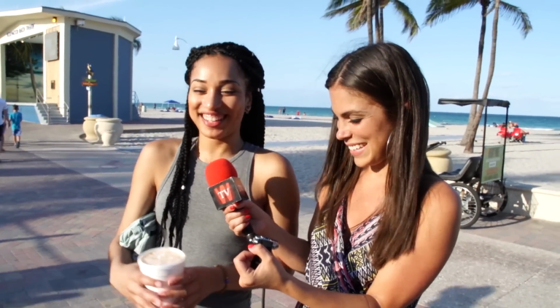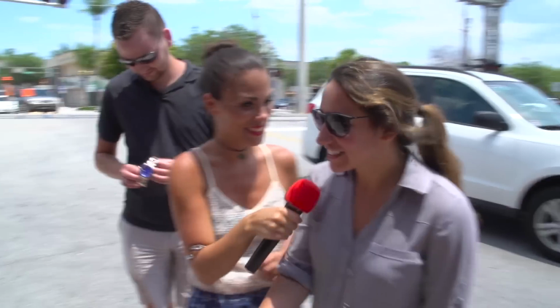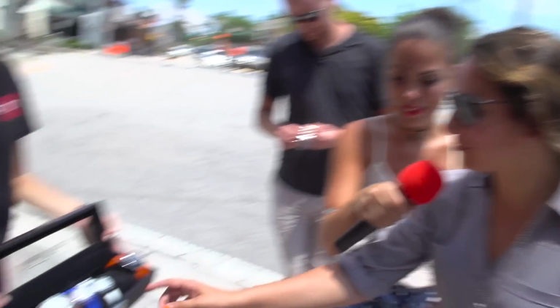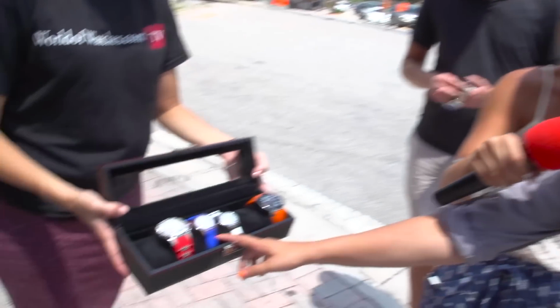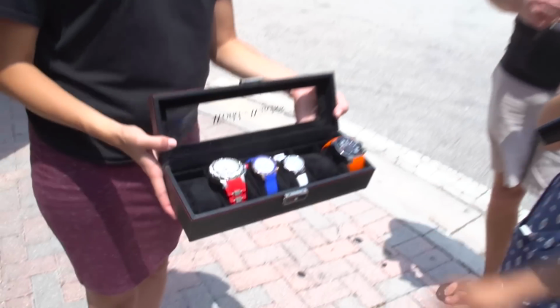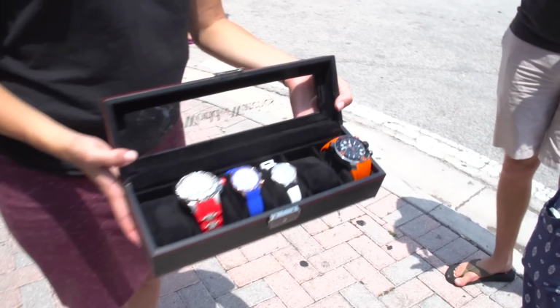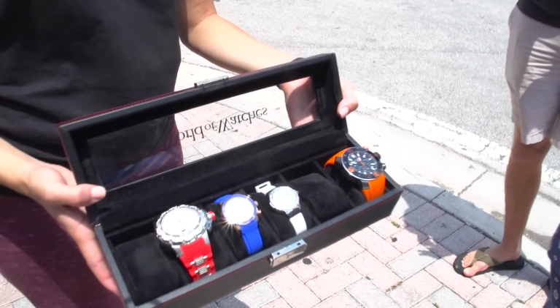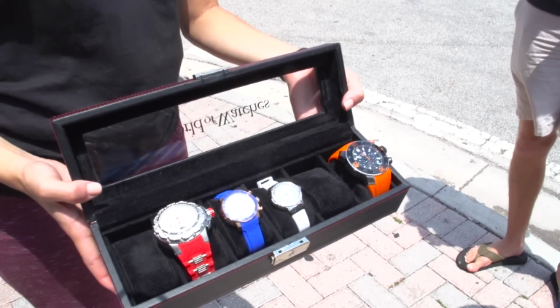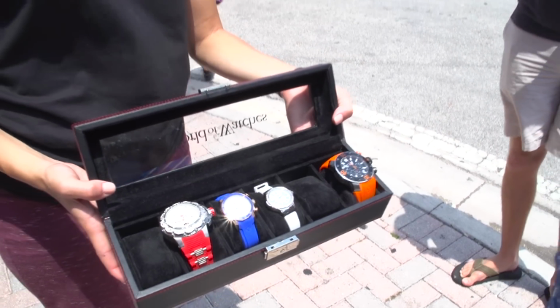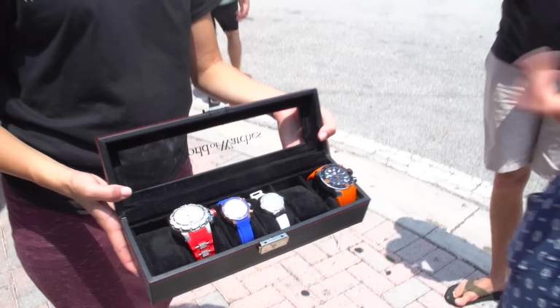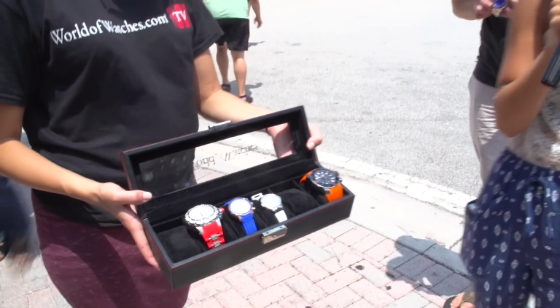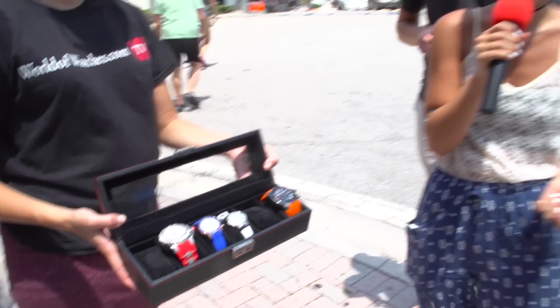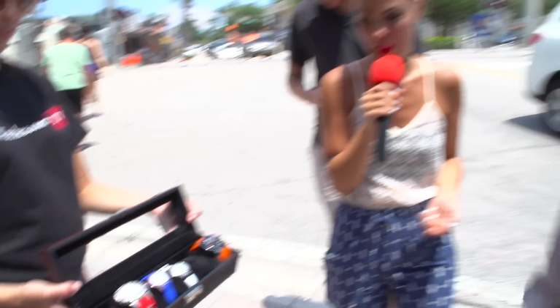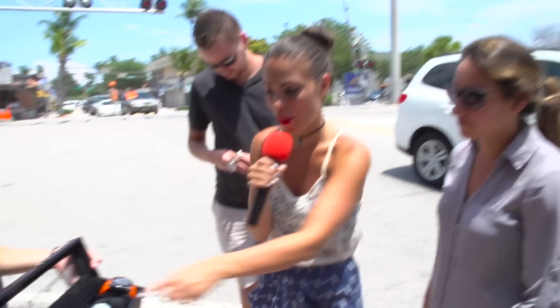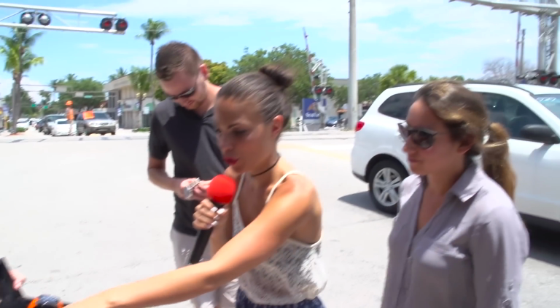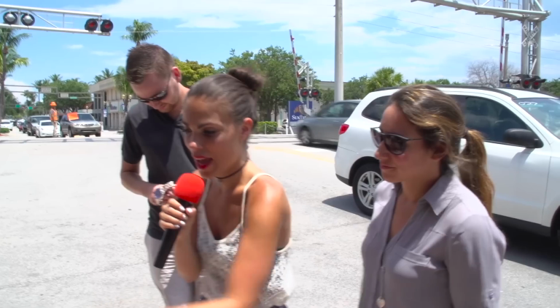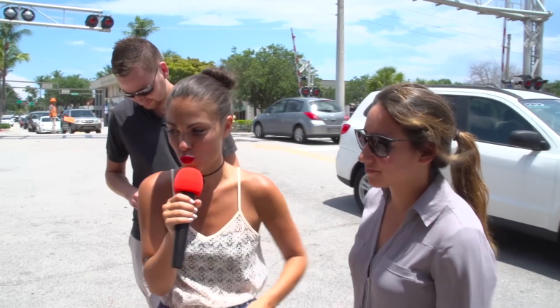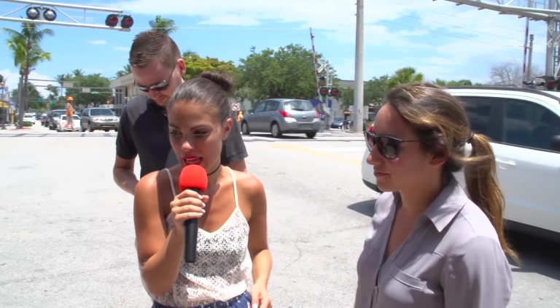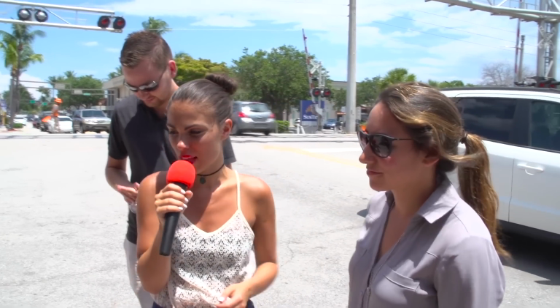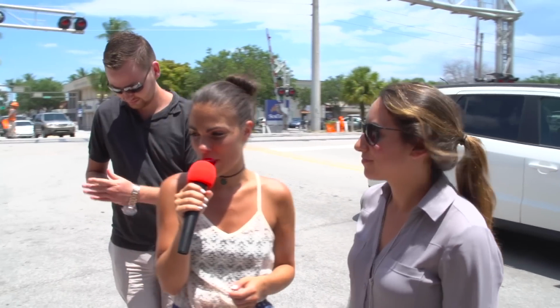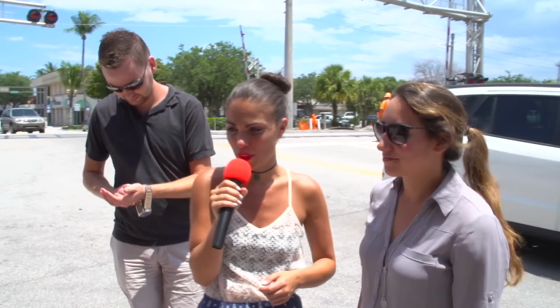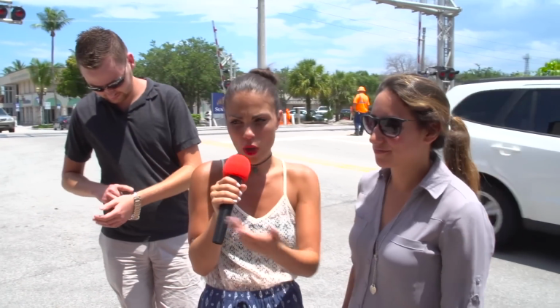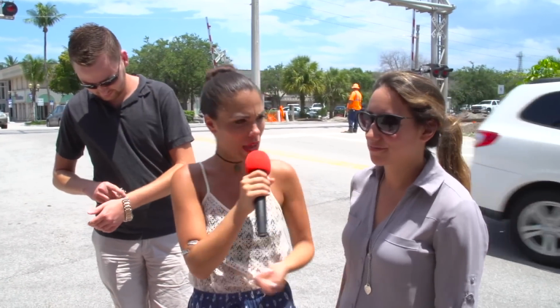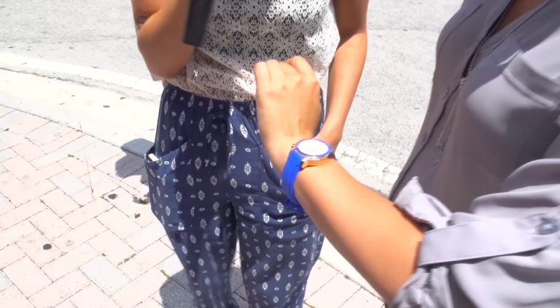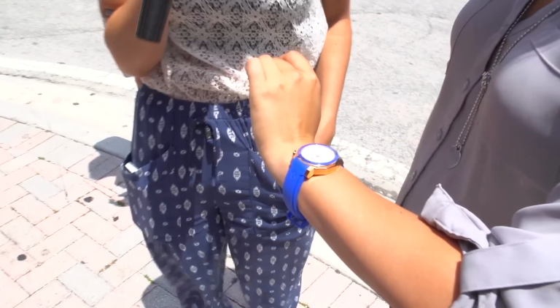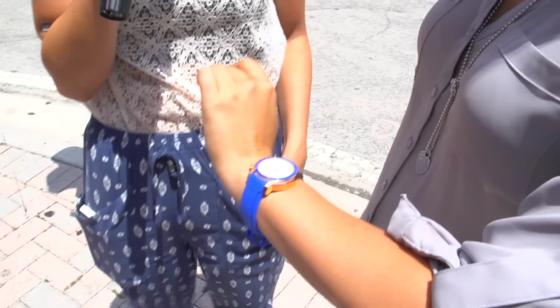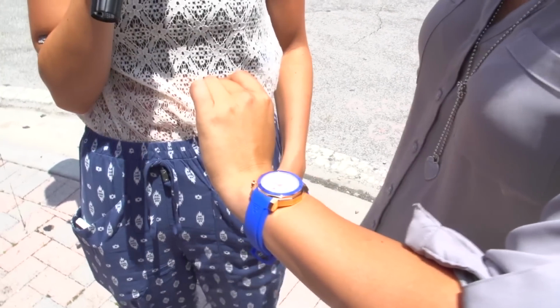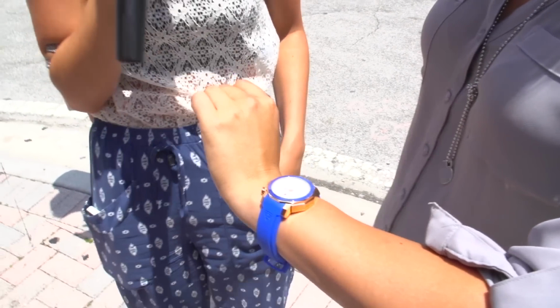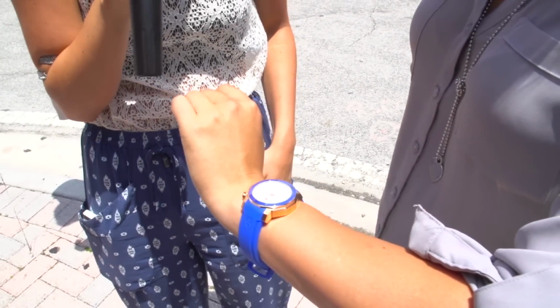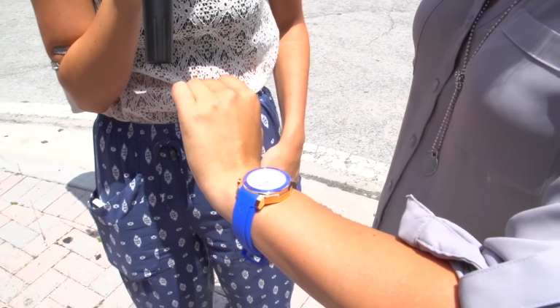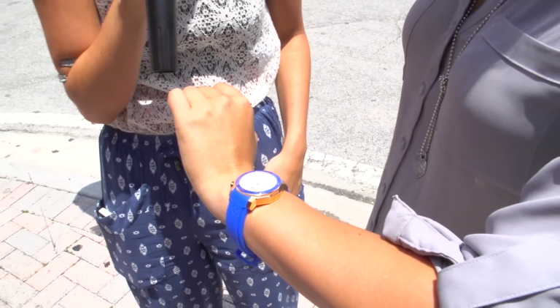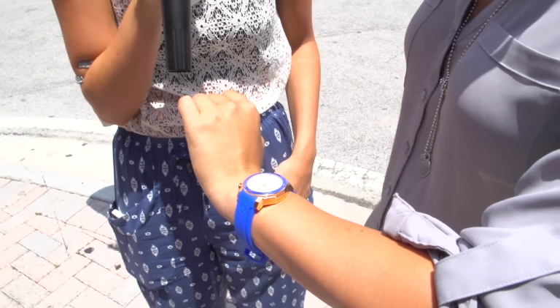I really like this blue watch right here. That is our Blue Geneve with the Mother of Pearl dial — it's really nice. Let's have you try that on. What caught your eye about that watch? The blue in general. I can see myself wearing it on vacation.